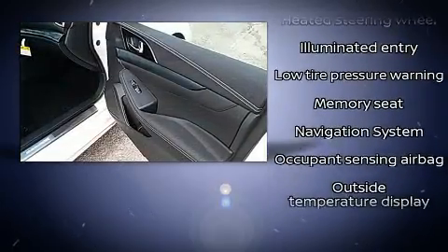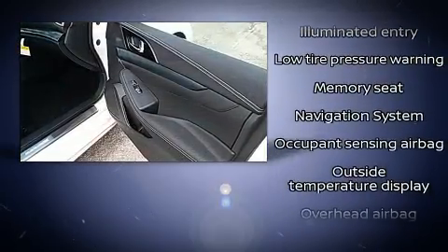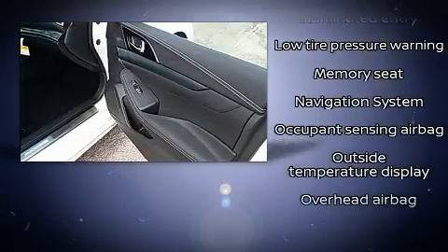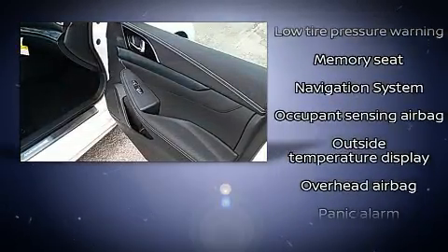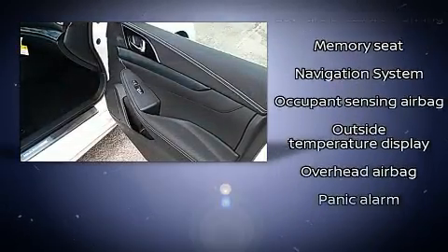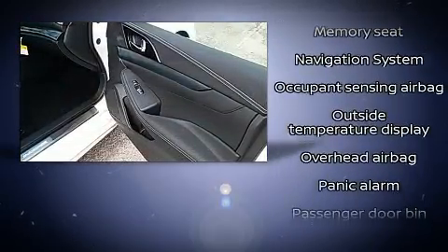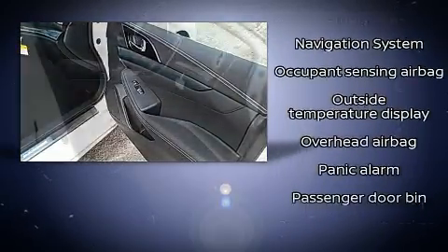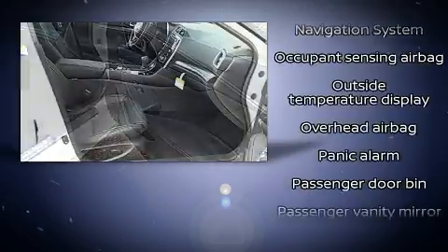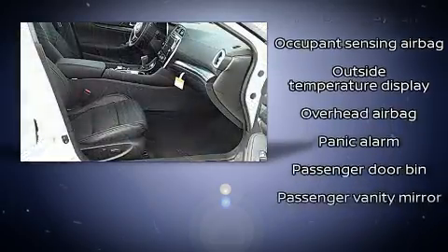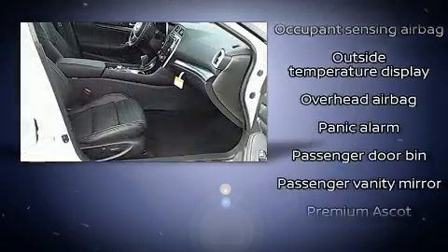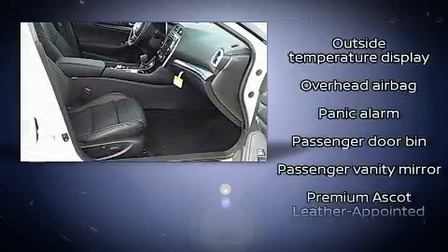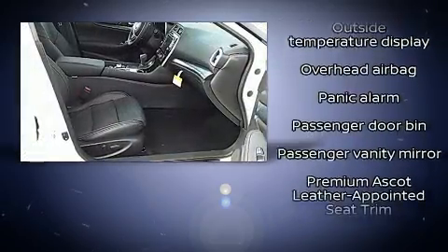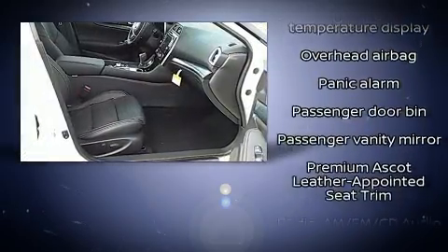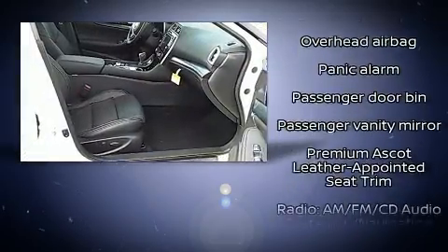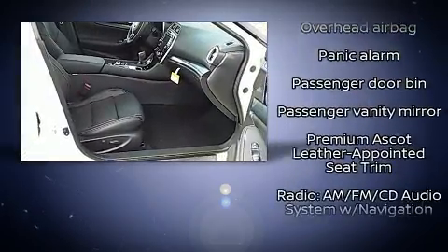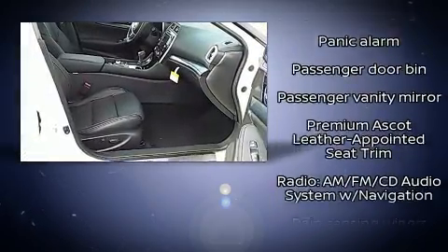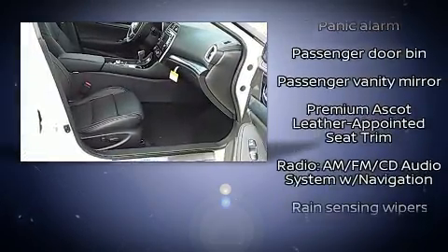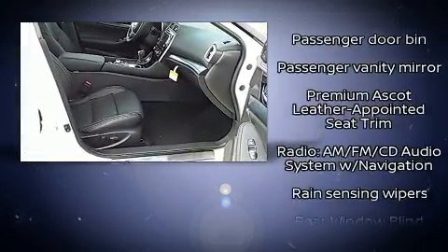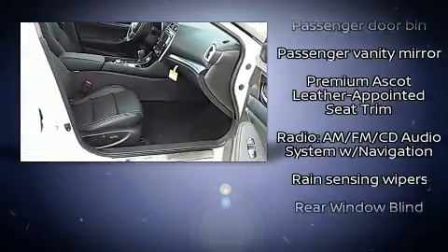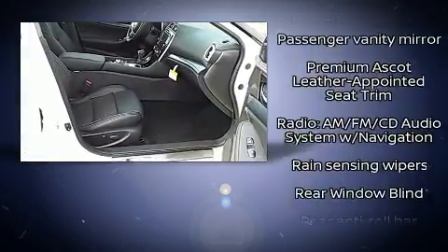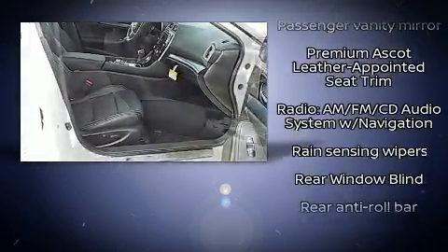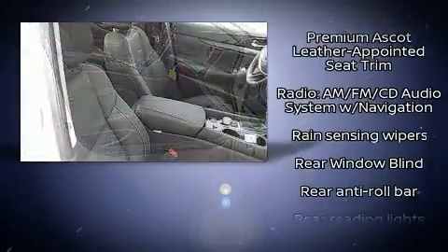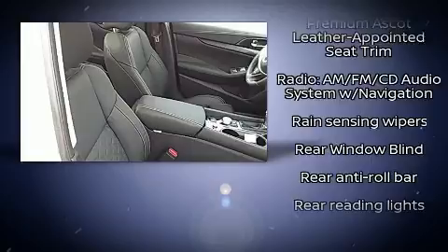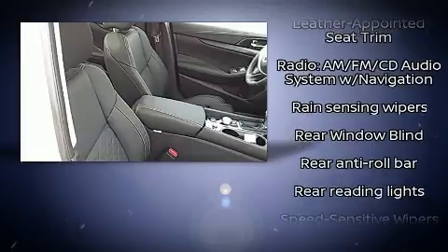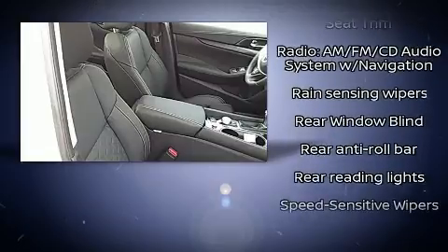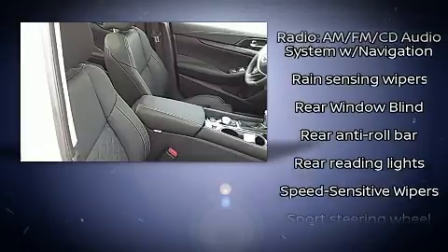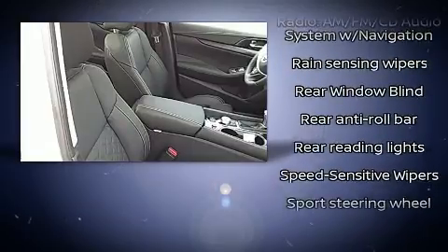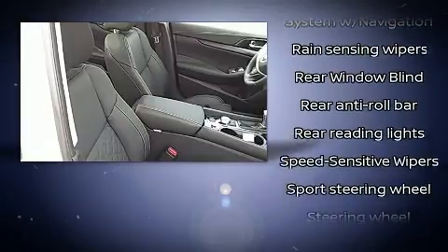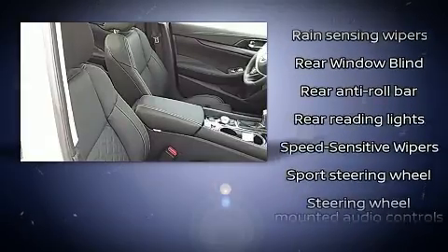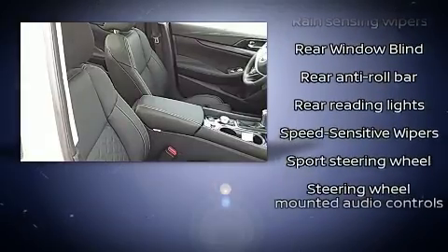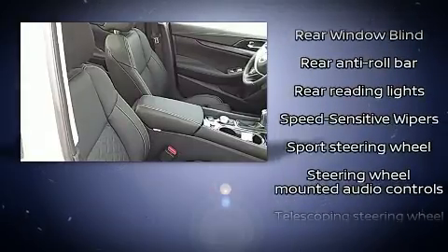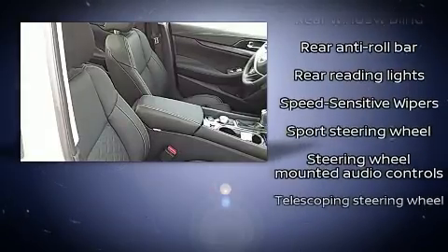Nissan also prioritized safety and security by including front and rear side impact airbags, traction control, and four-wheel disc brakes with ABS.